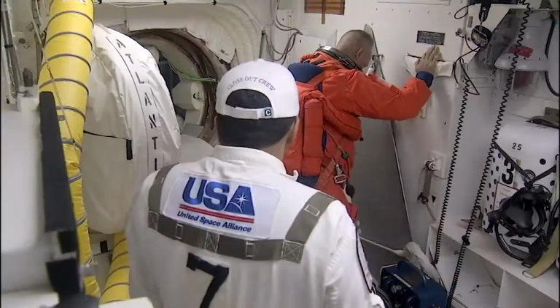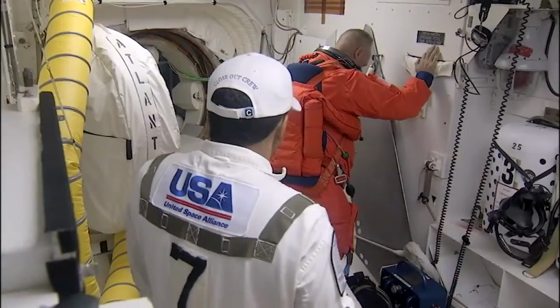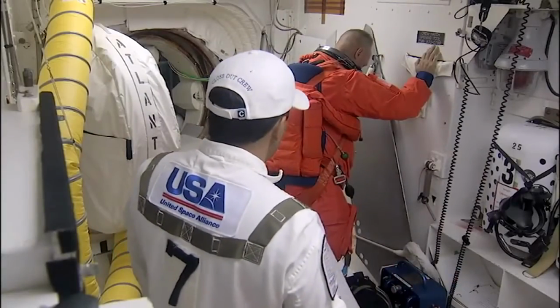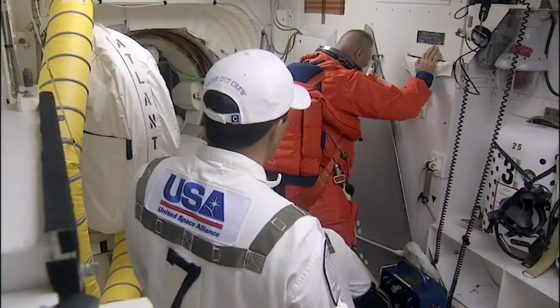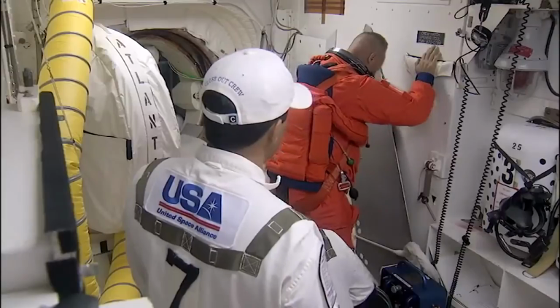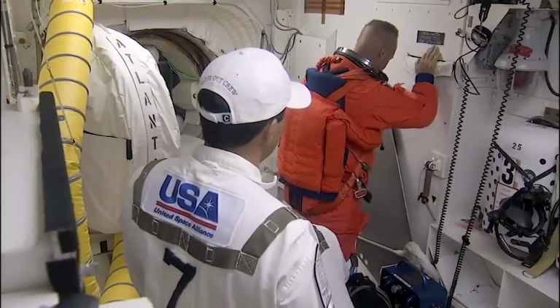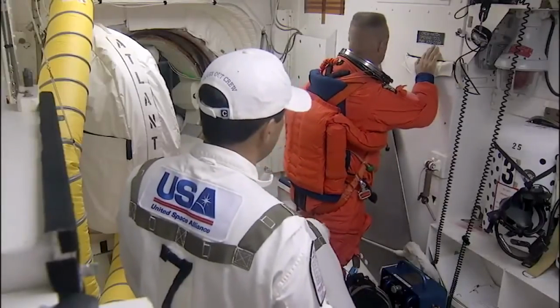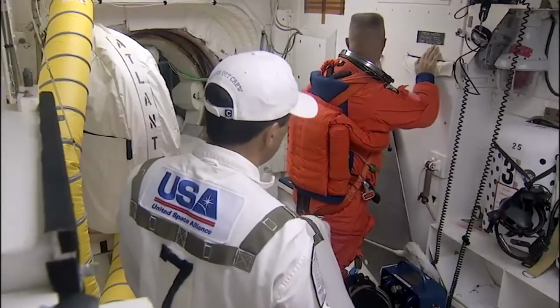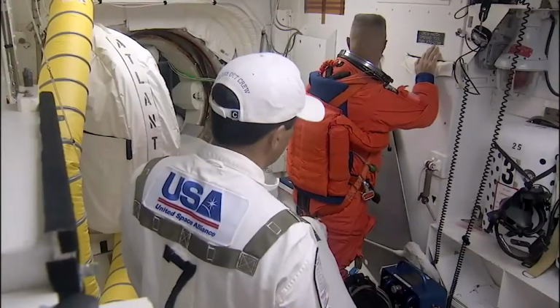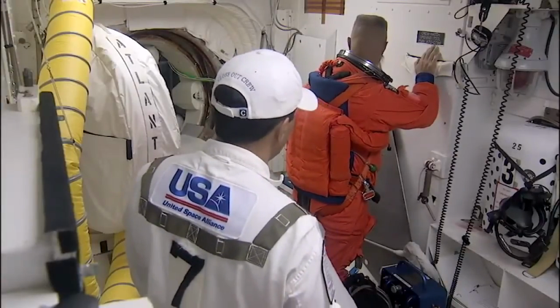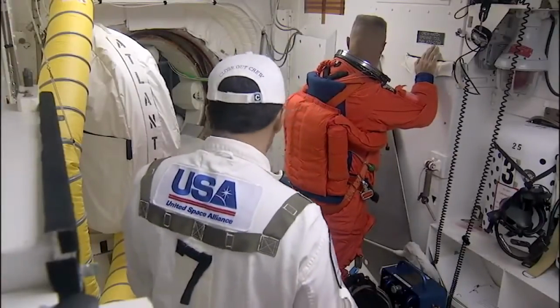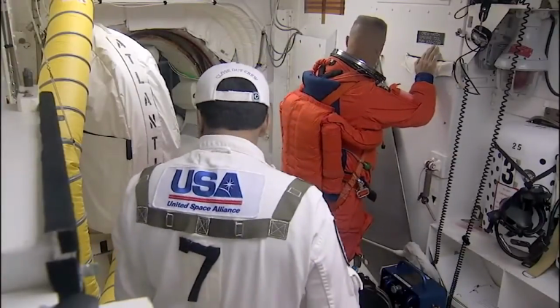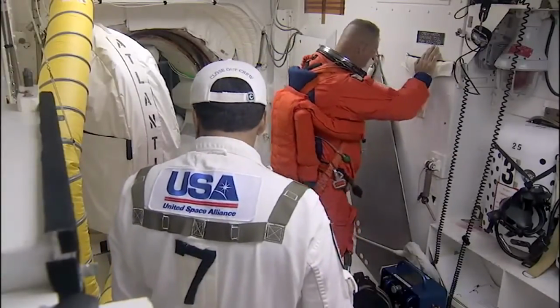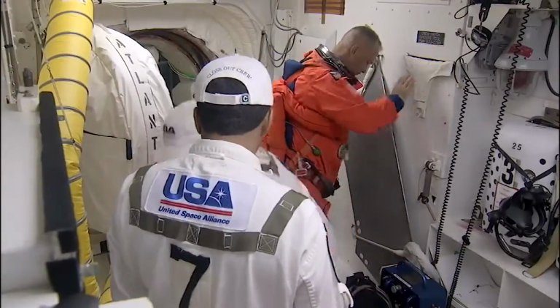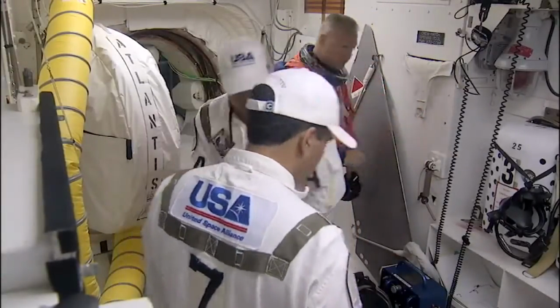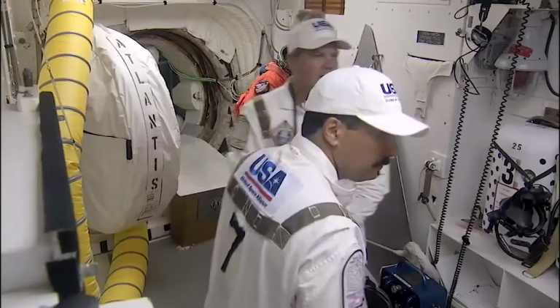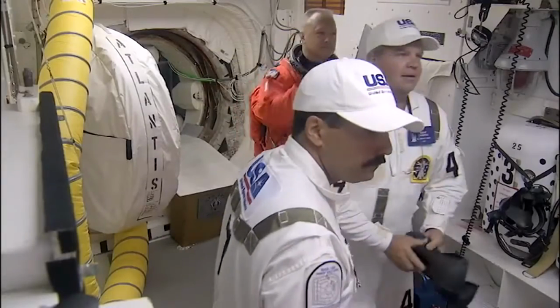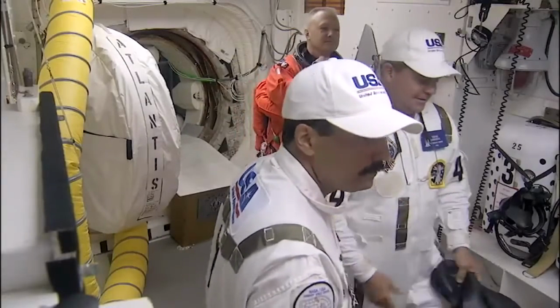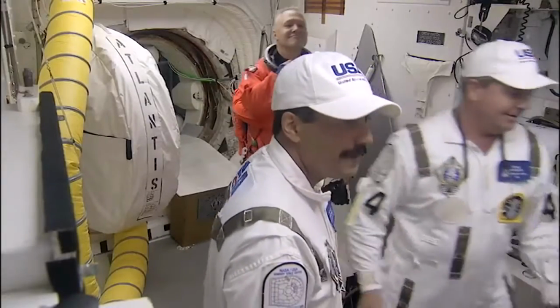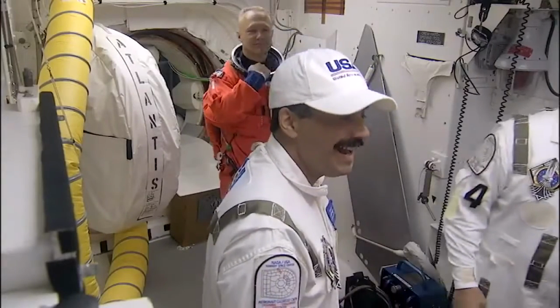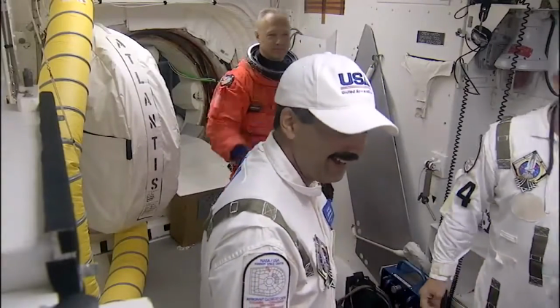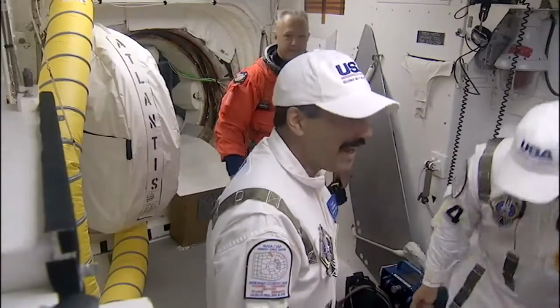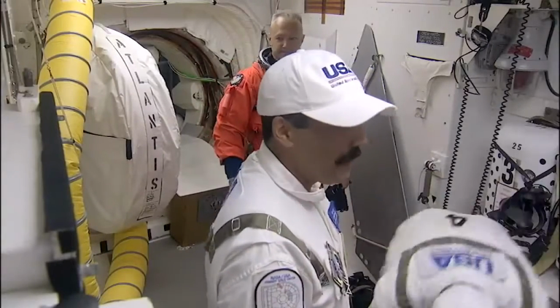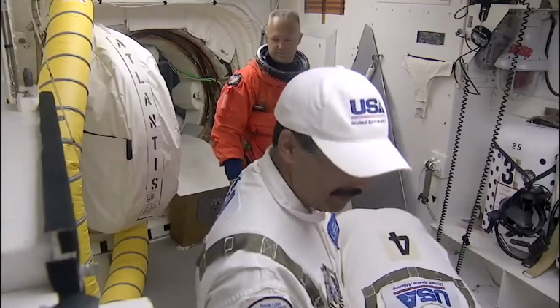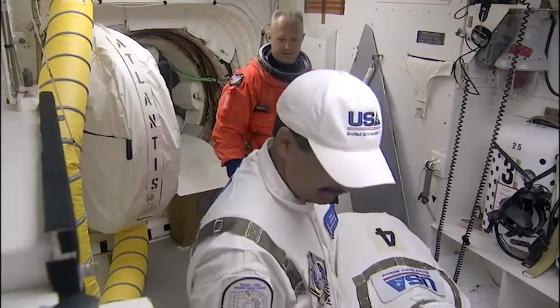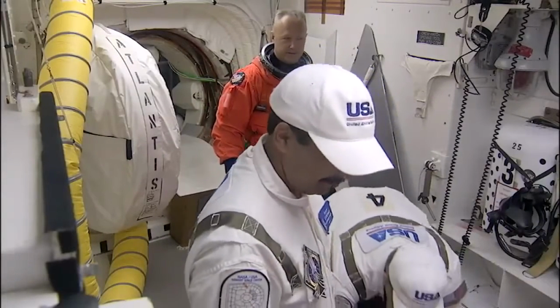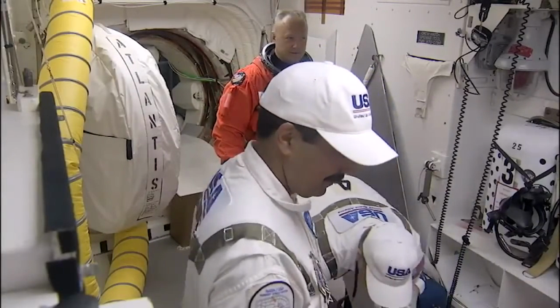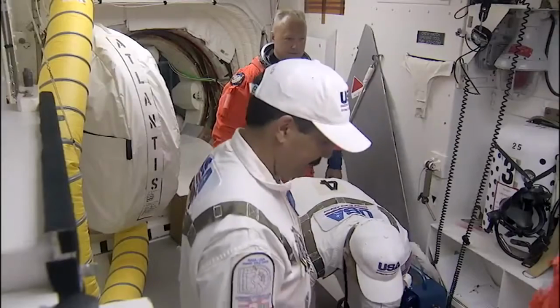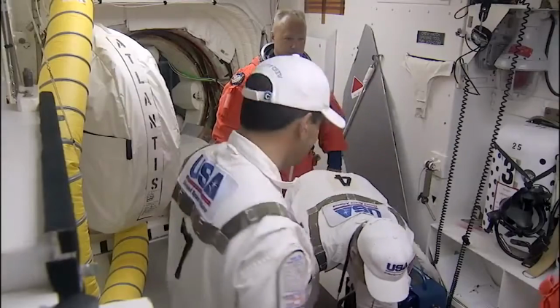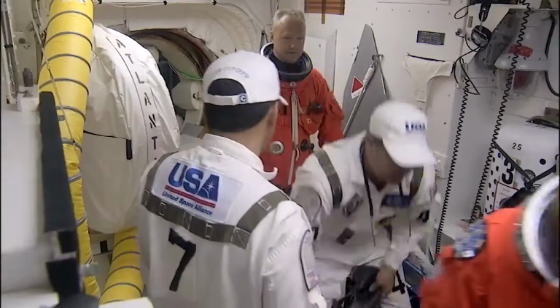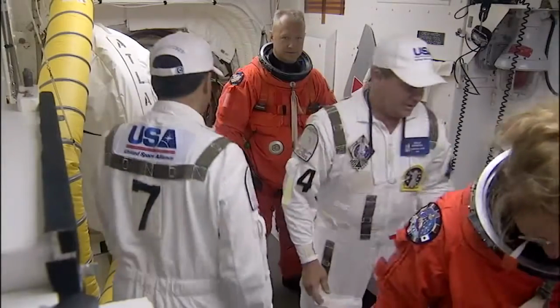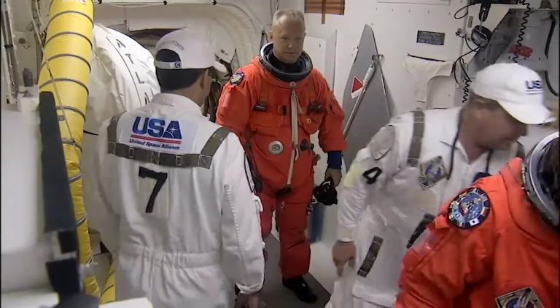And this looks like Doug Hurley — yes, Doug Hurley going in. Marine Colonel, he is flying as the pilot on this flight. This is his second flight; he flew a few years ago on STS-127. You can see the guys out in the white room getting everybody ready to go.